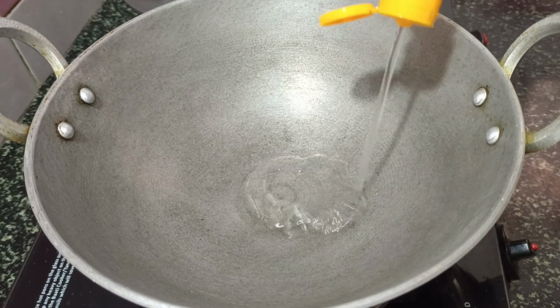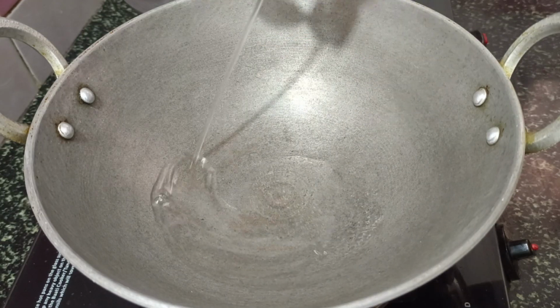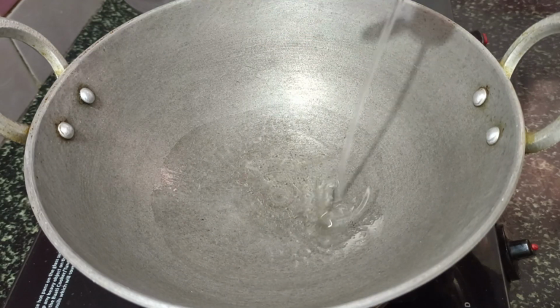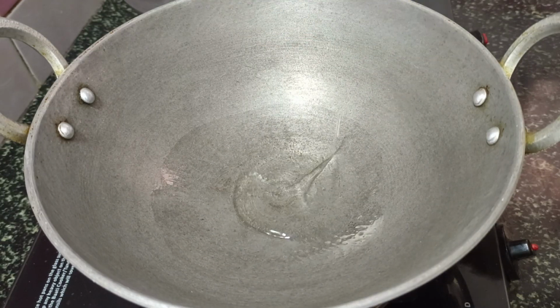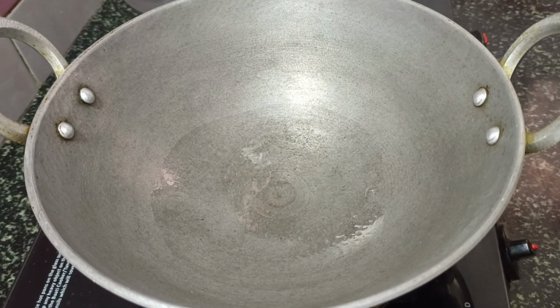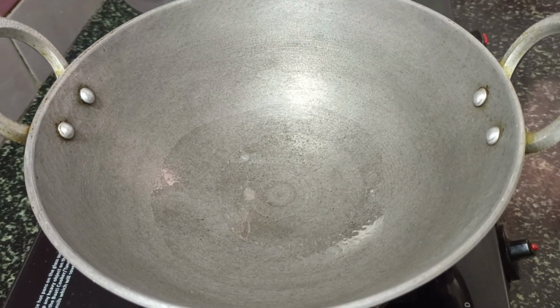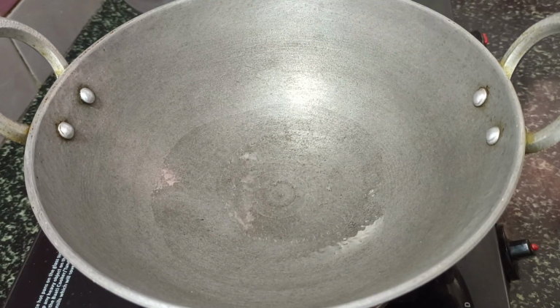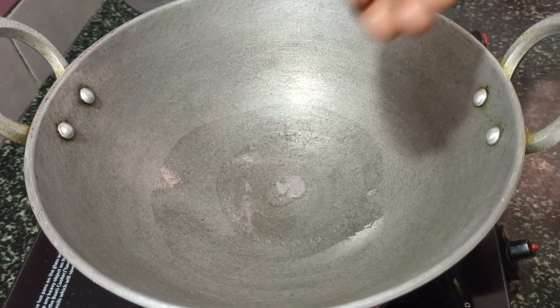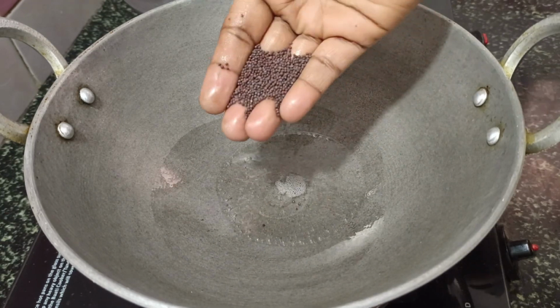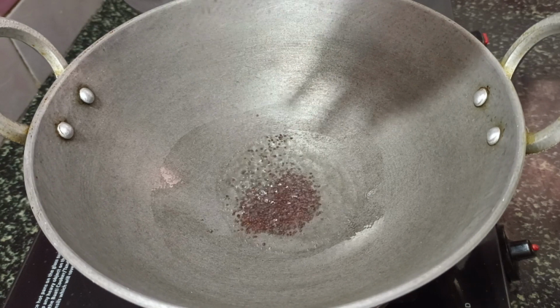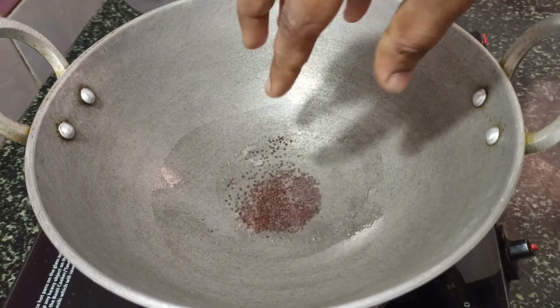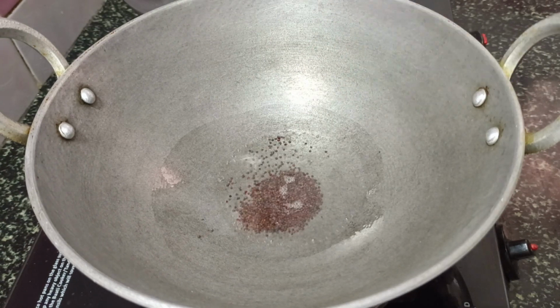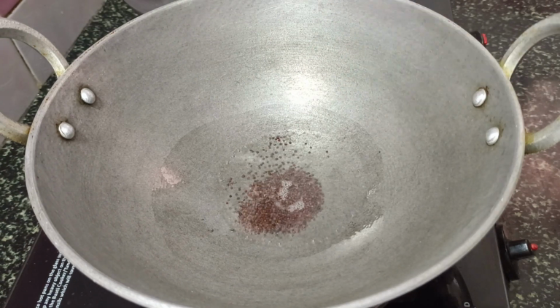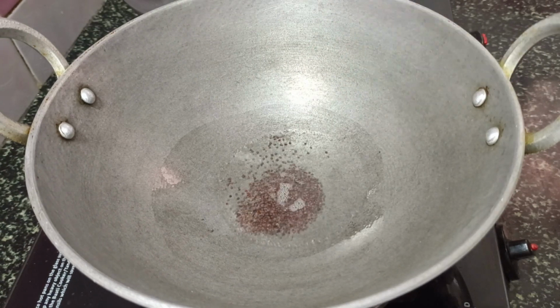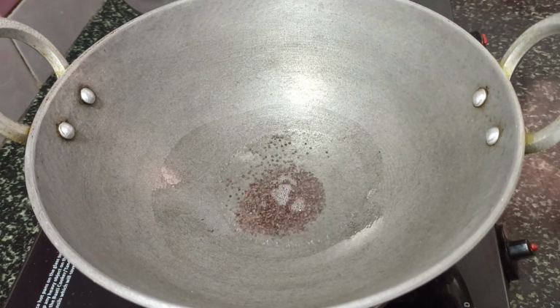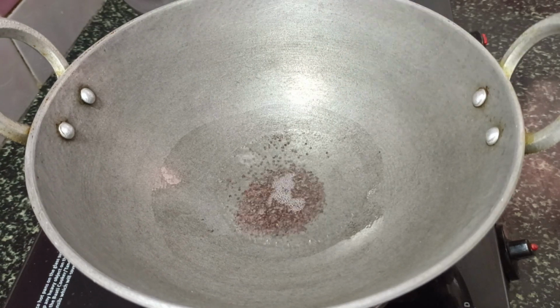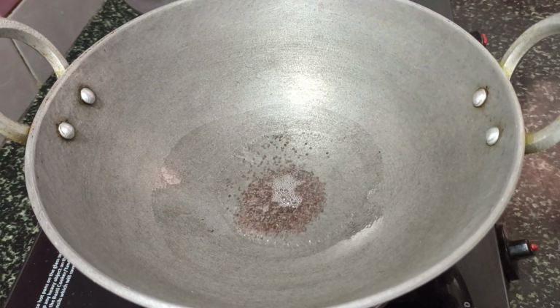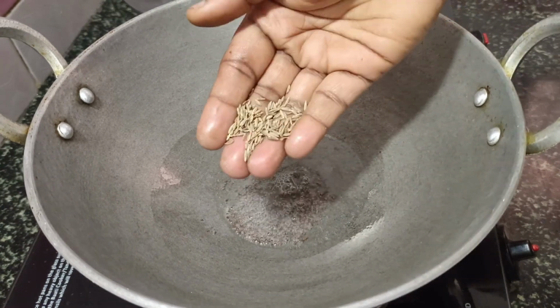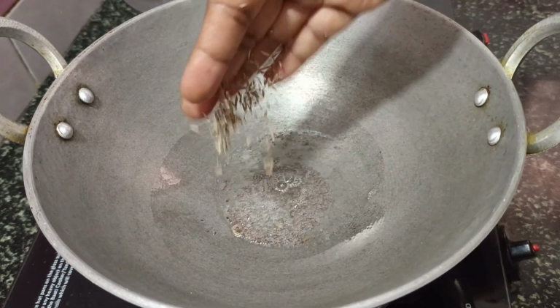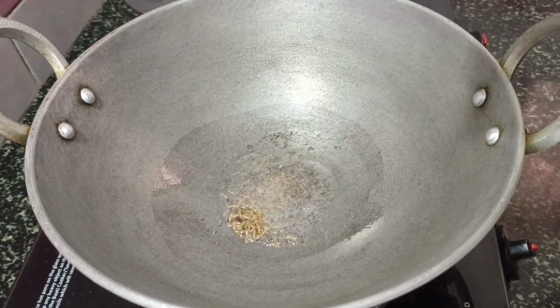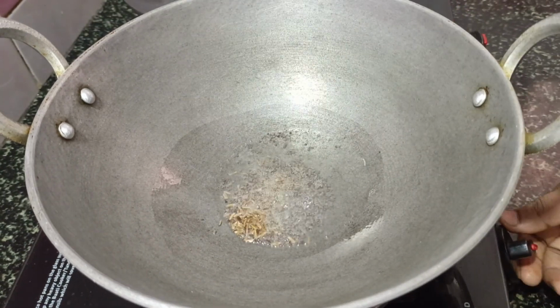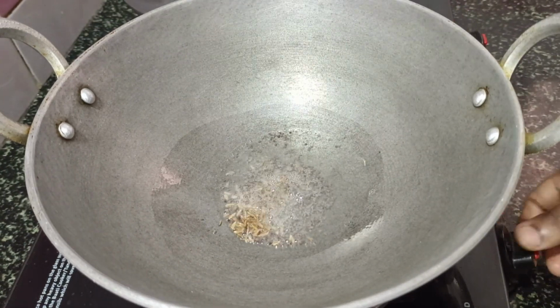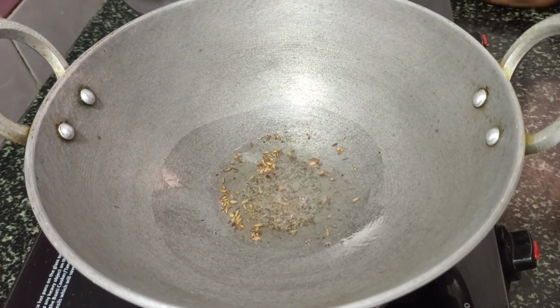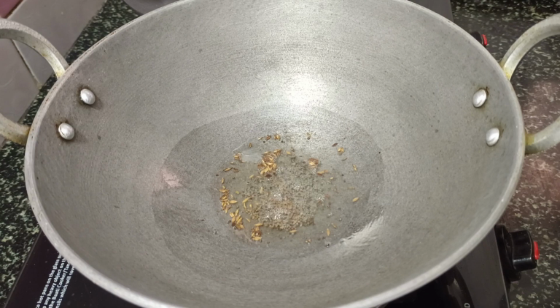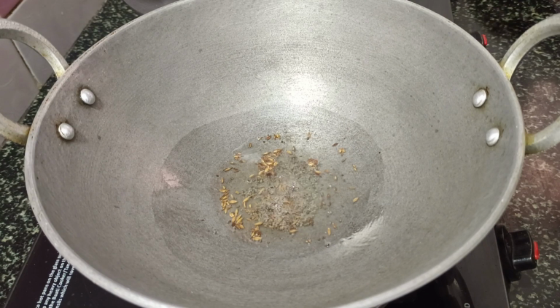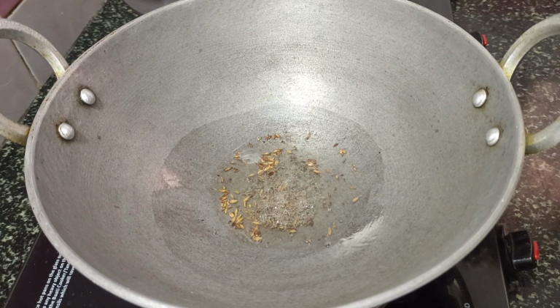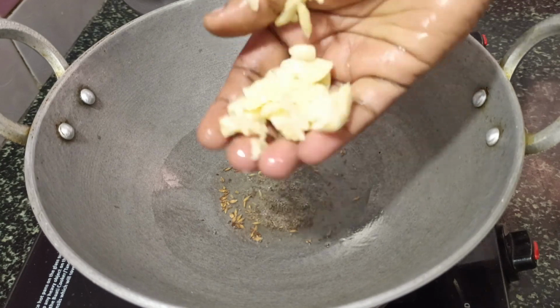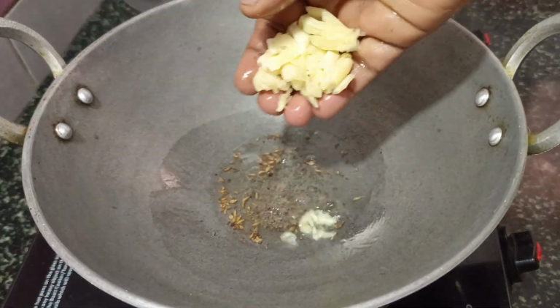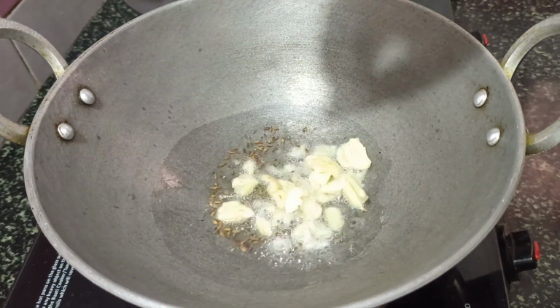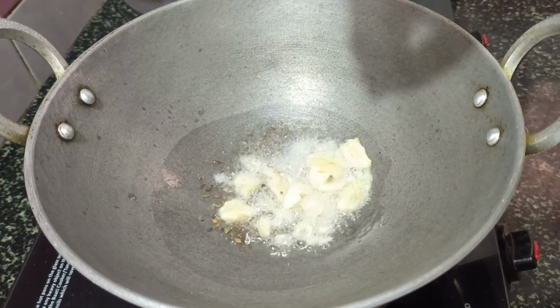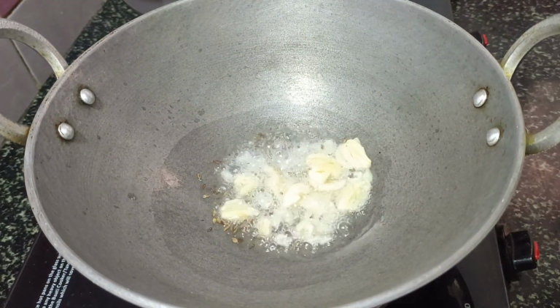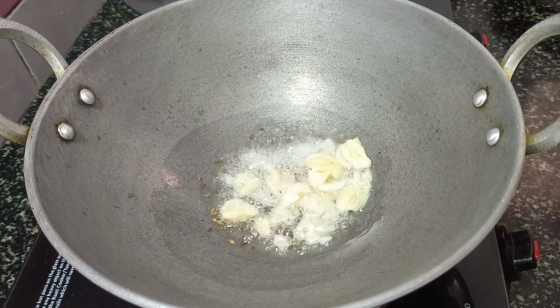I use 3 tablespoons of the mixture, 1 spoon of soup, 1 spoon of sauce. Keep it in the pan and mix it in.